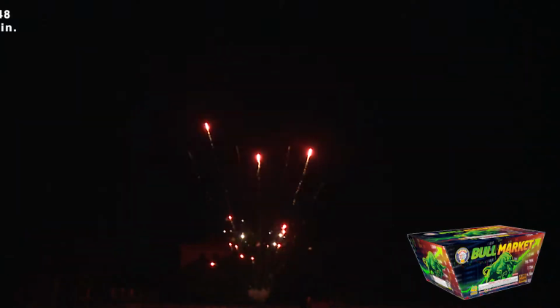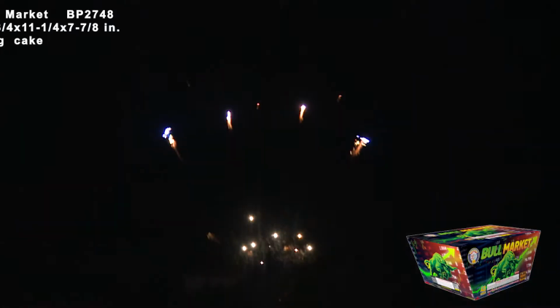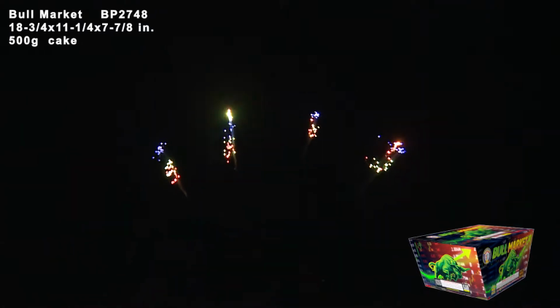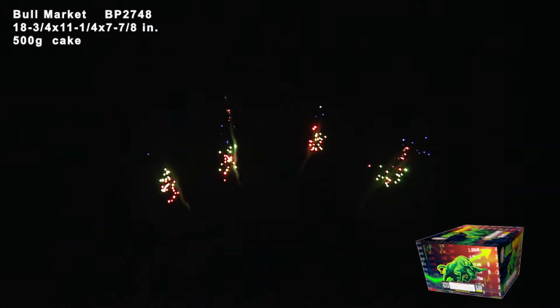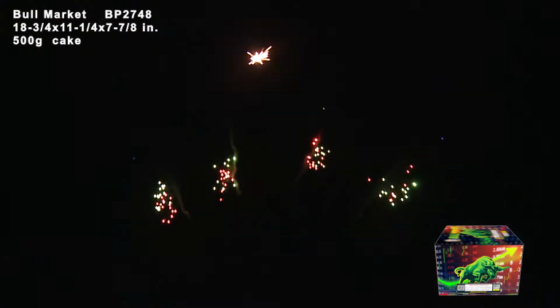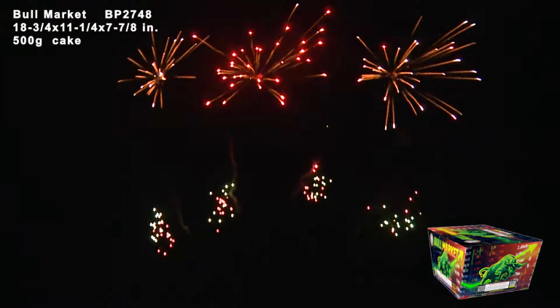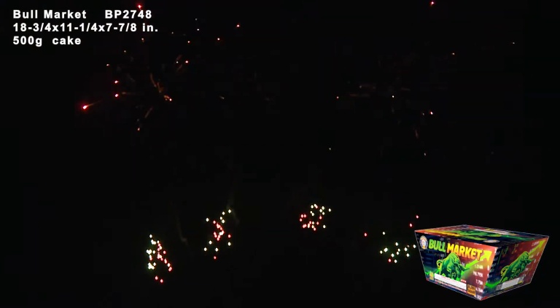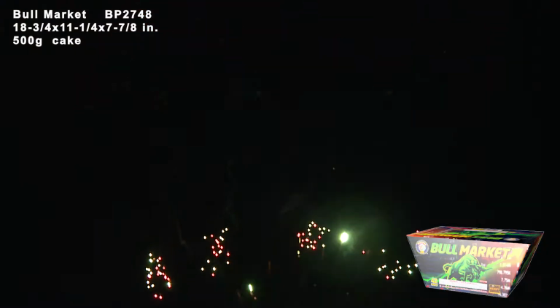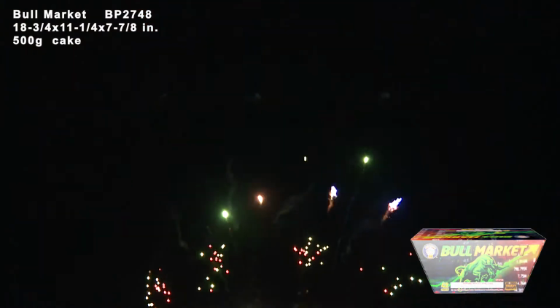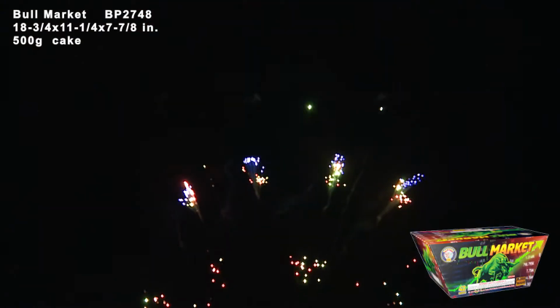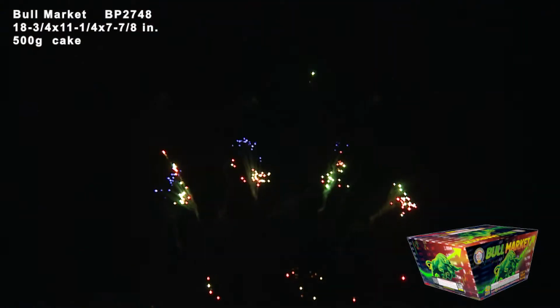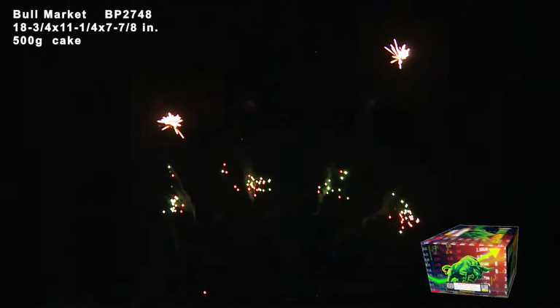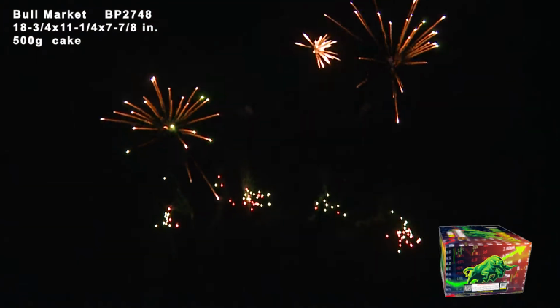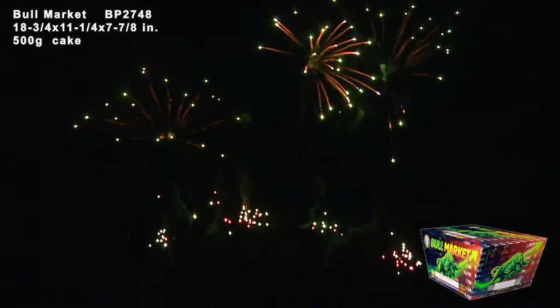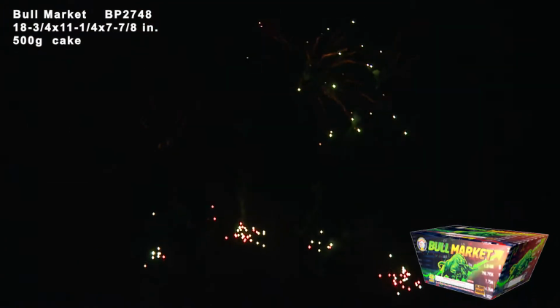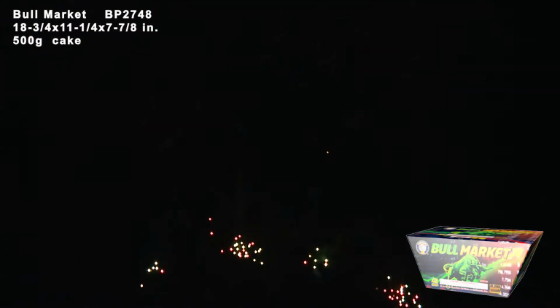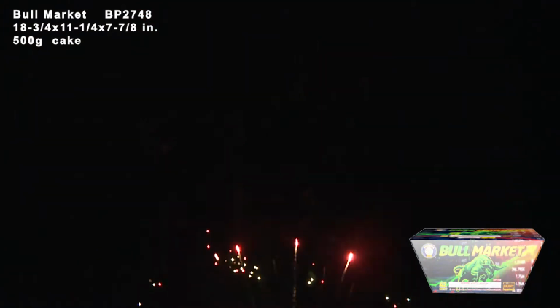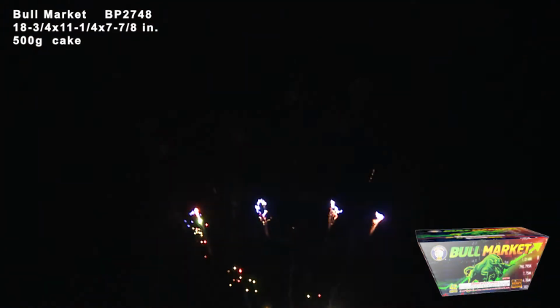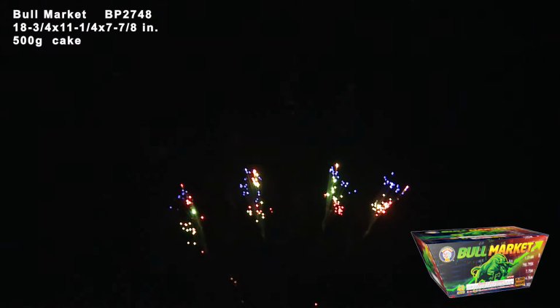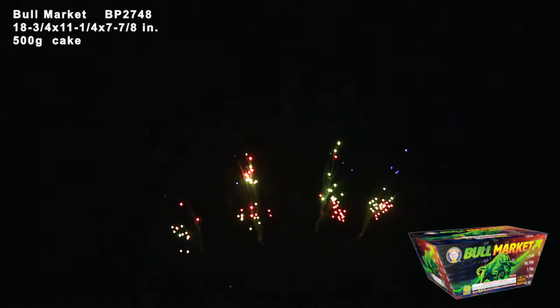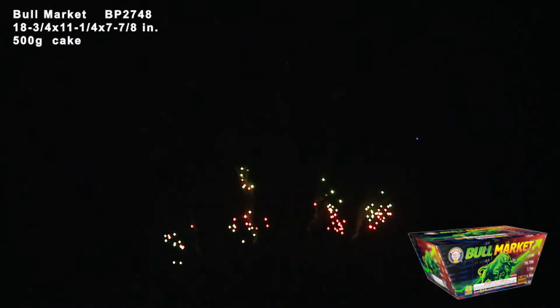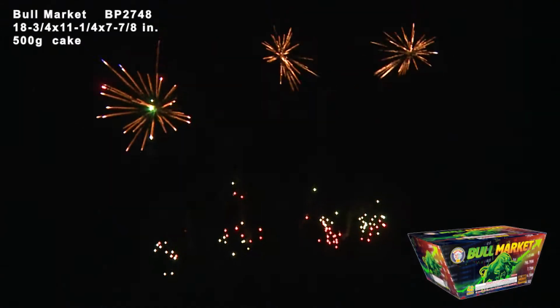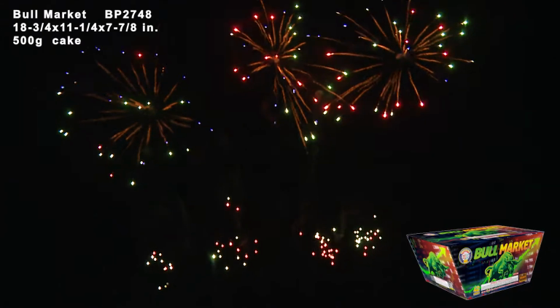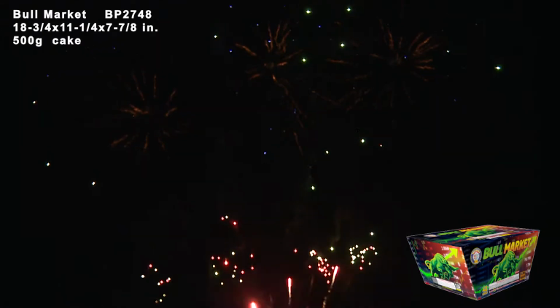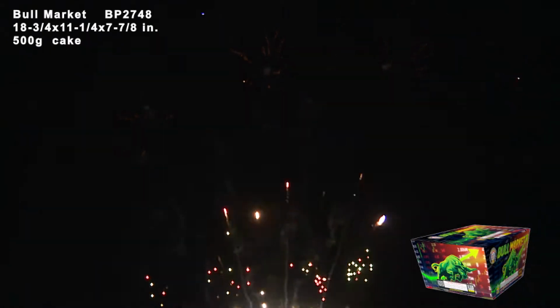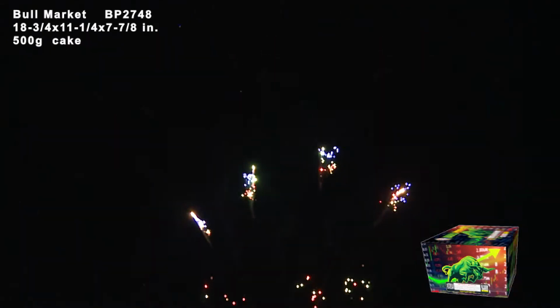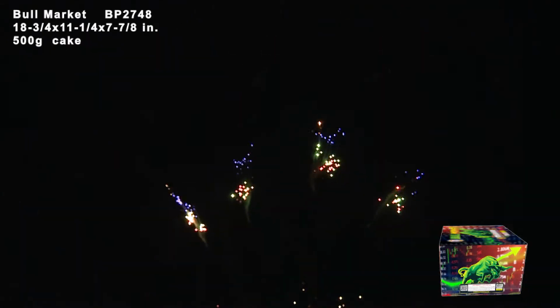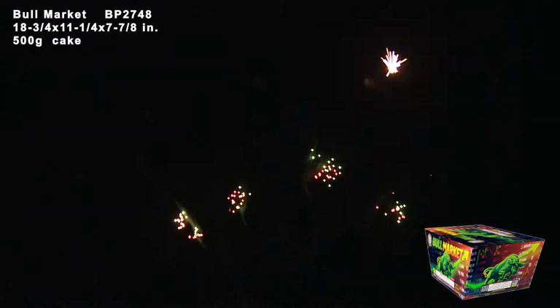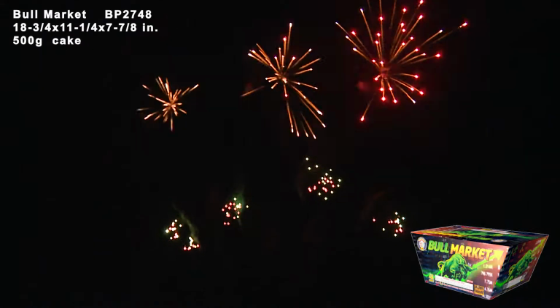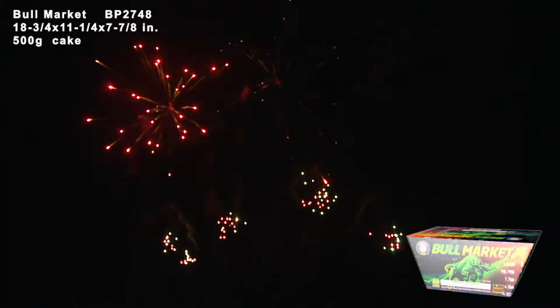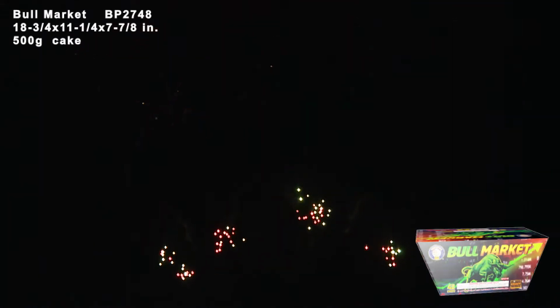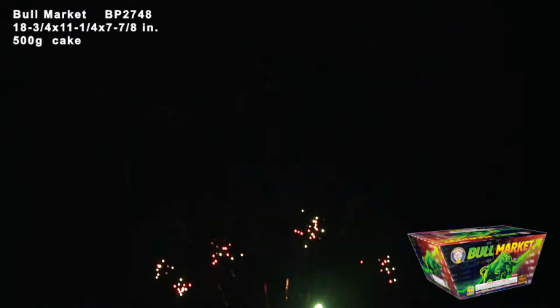Look at the crackling mass at the bottom, which is followed by a second layer of blue, red and green falling leaves. At the top we have gold palms with red tips, grouping tips, and multicolored tips.